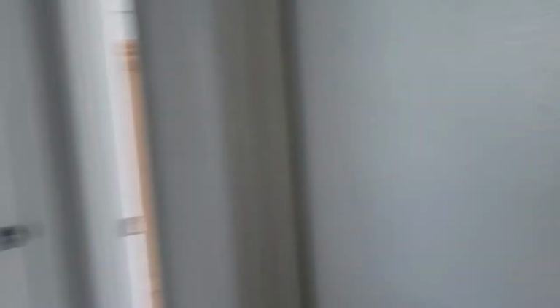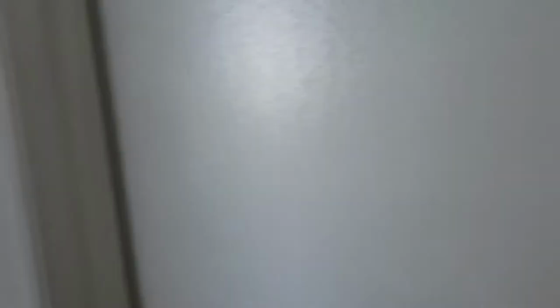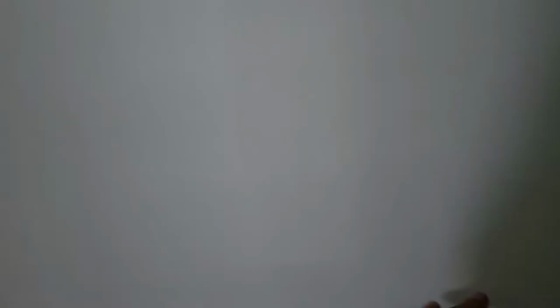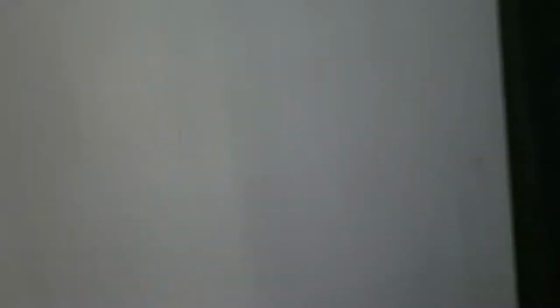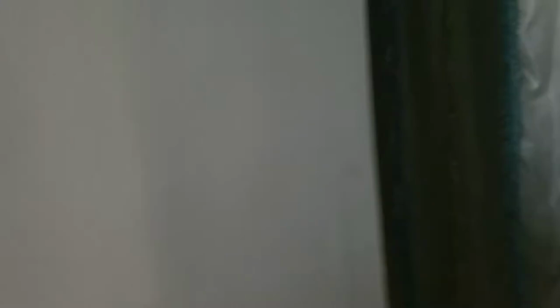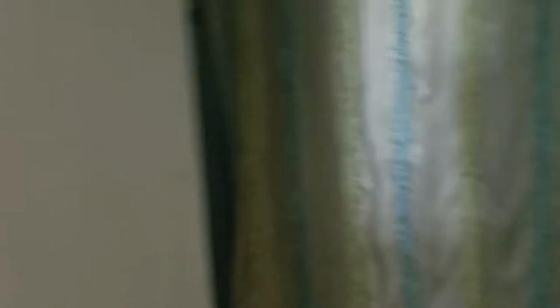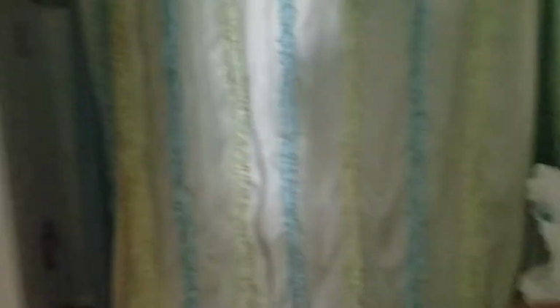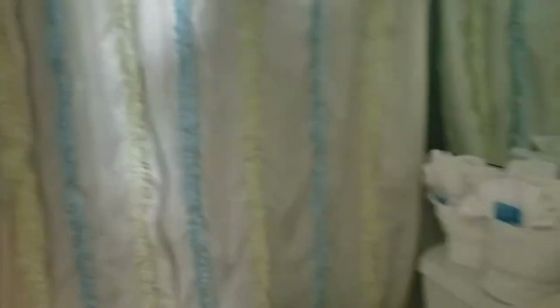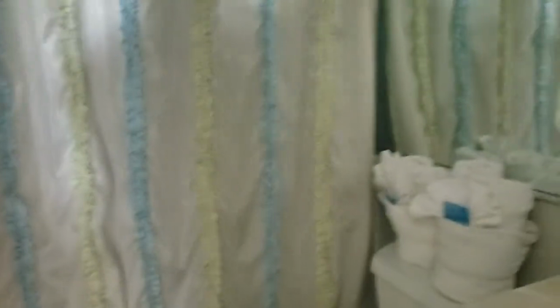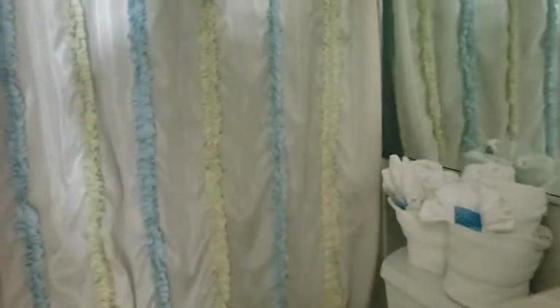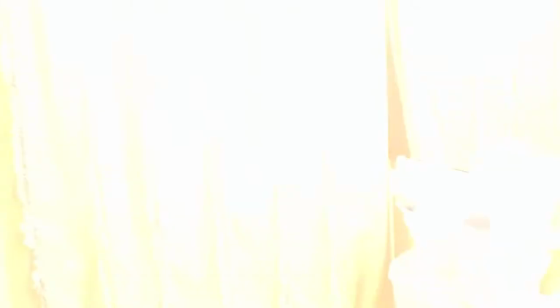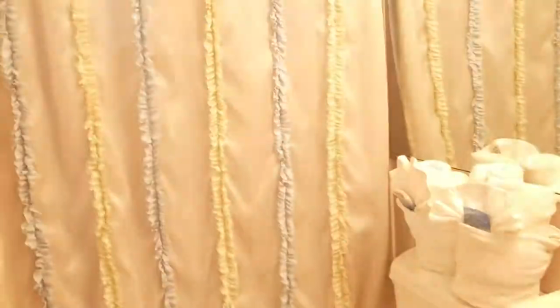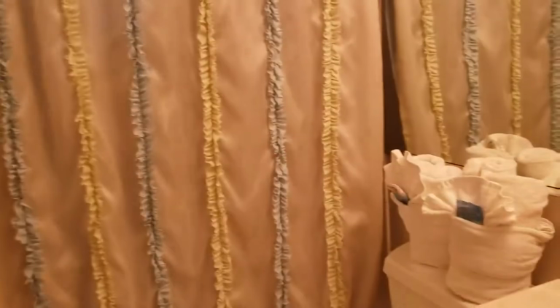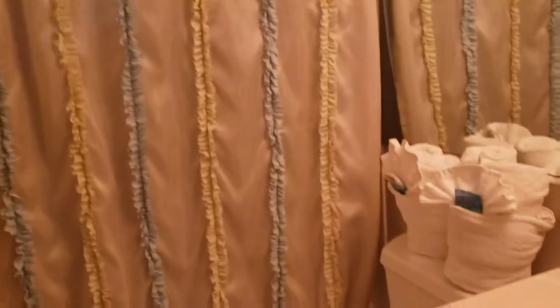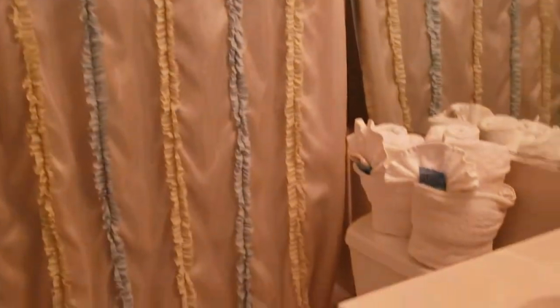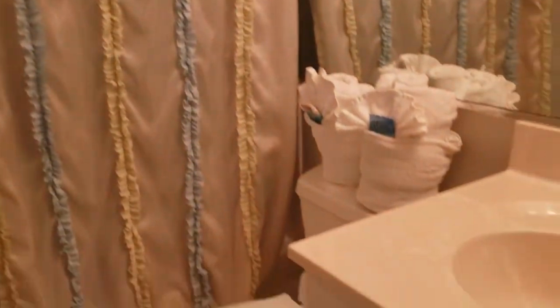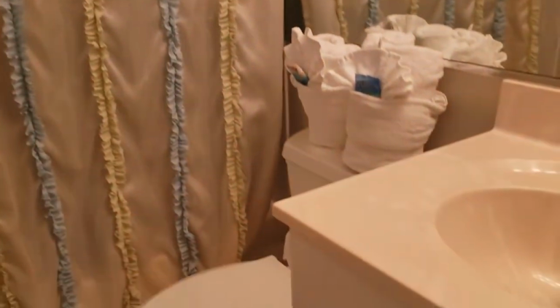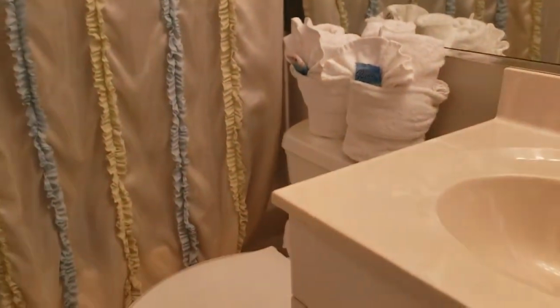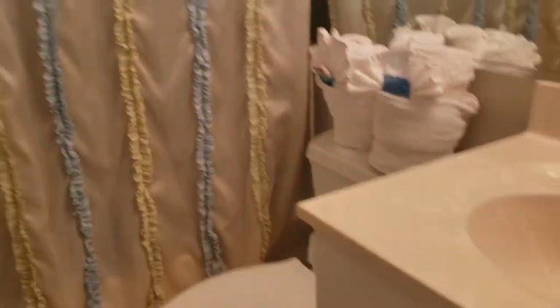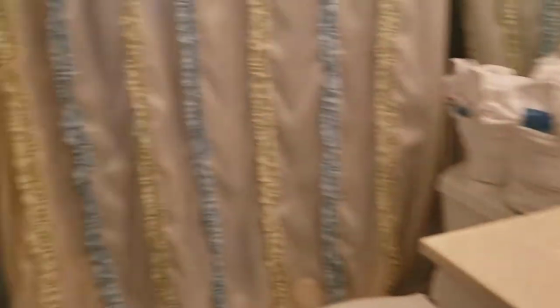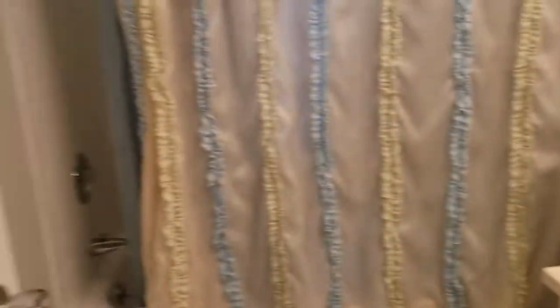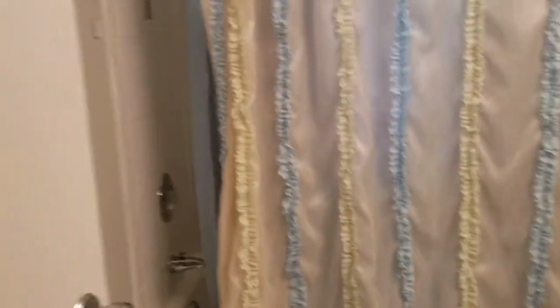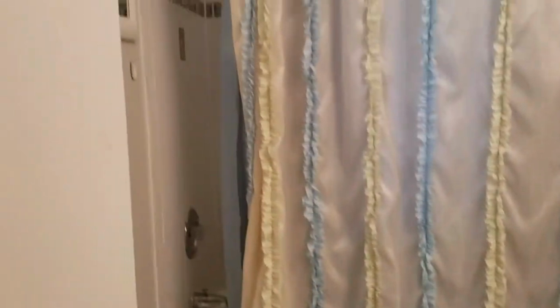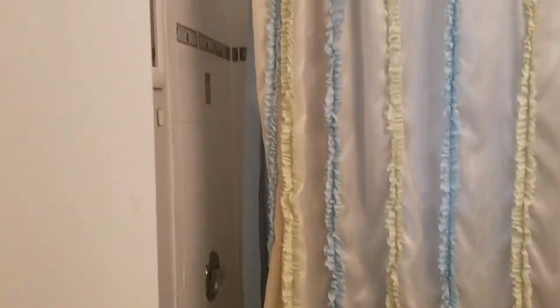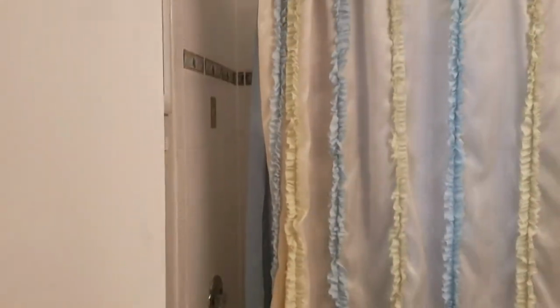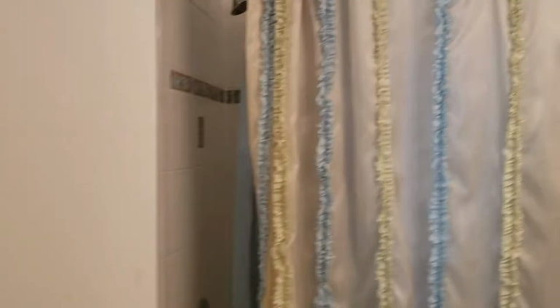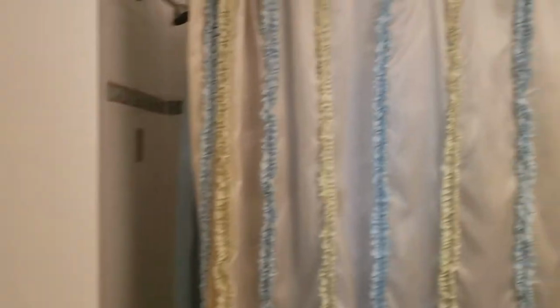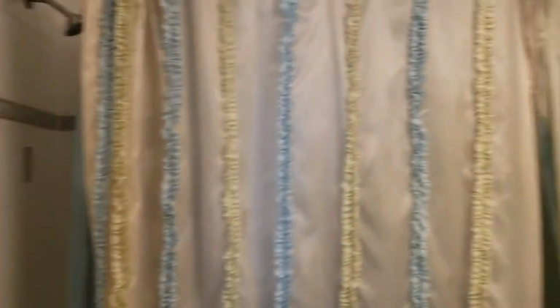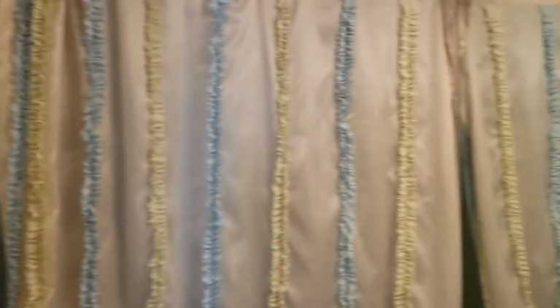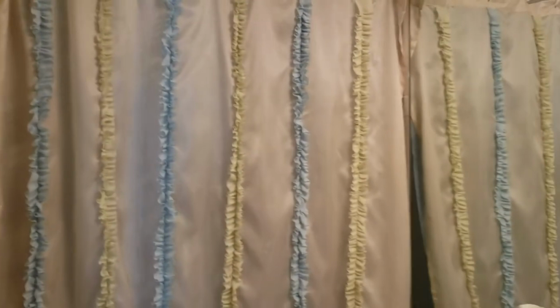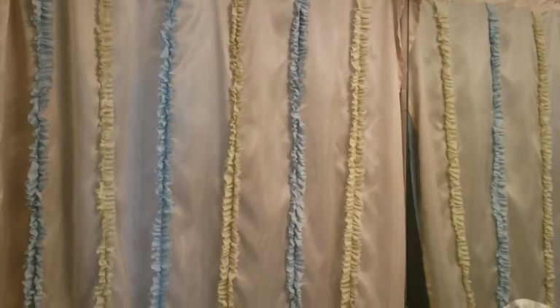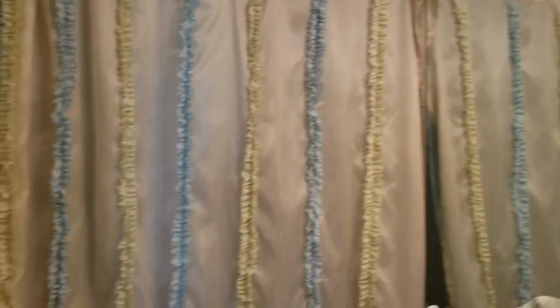The guest bathroom is right here, and it's nothing special with a cultured marble top and tile that does go all the way to the ceiling.